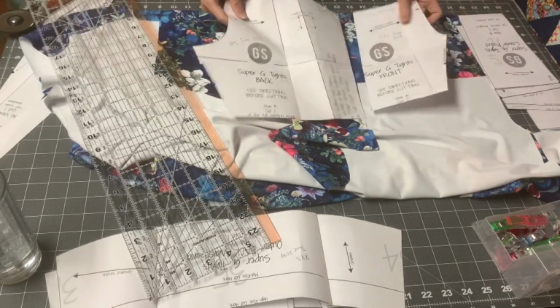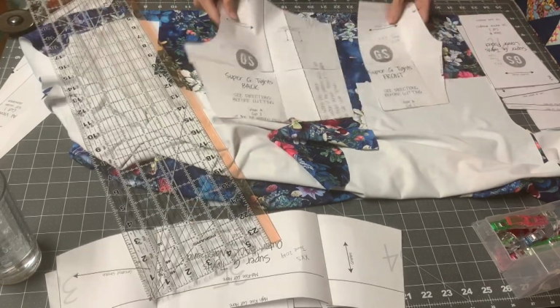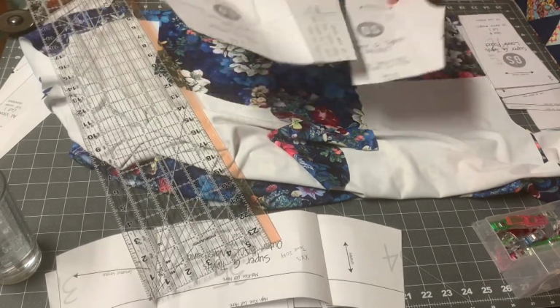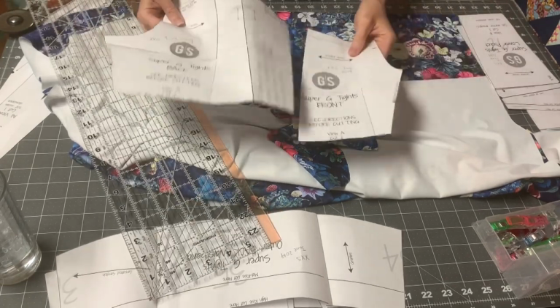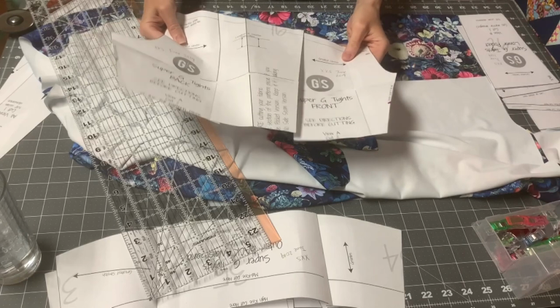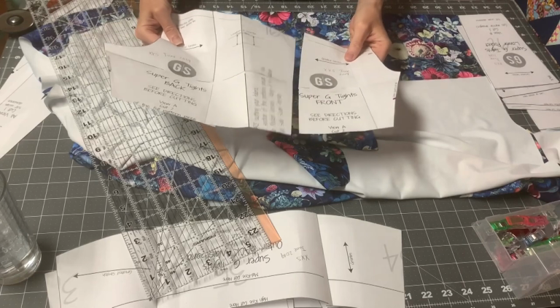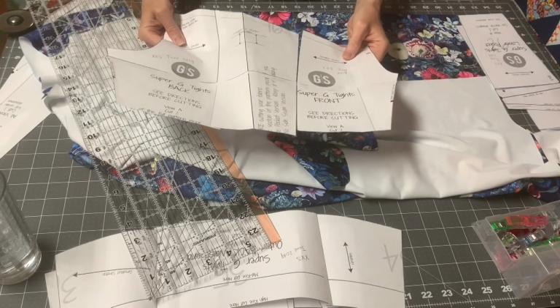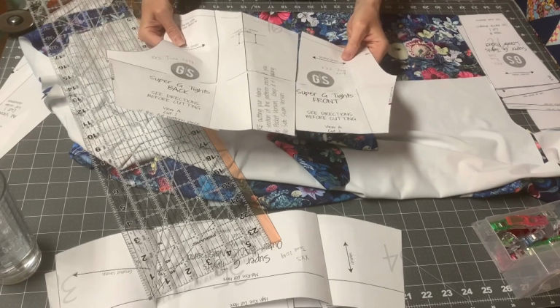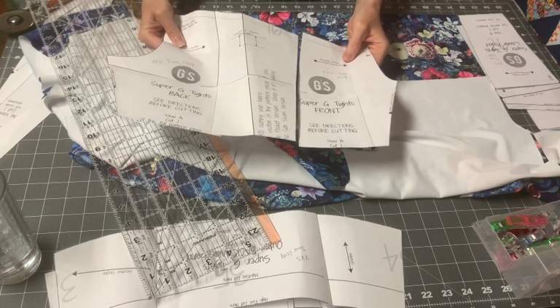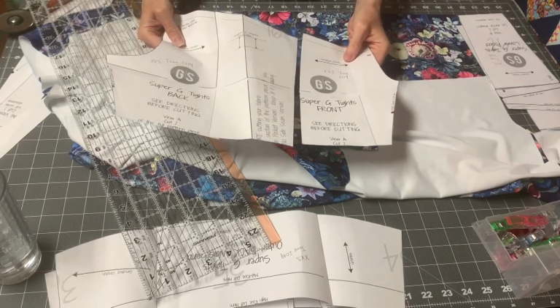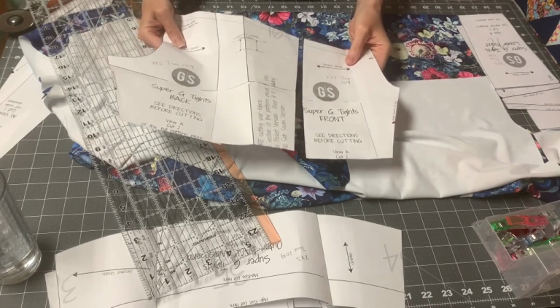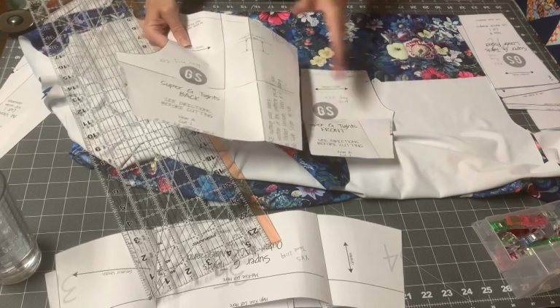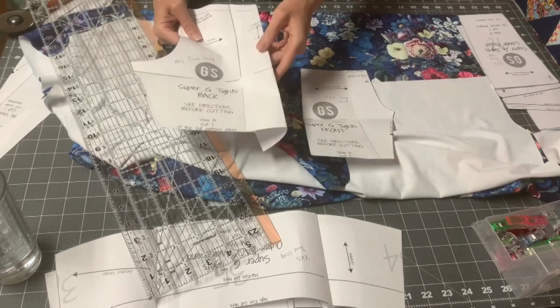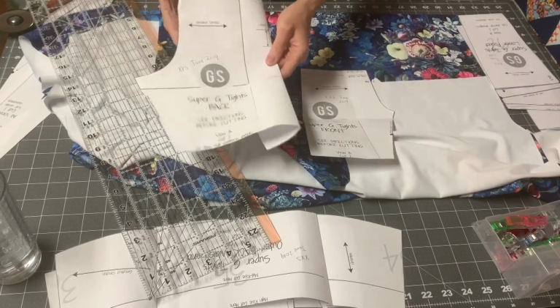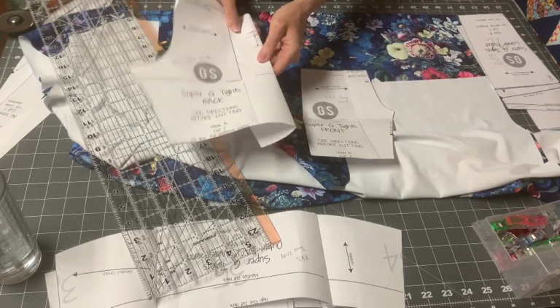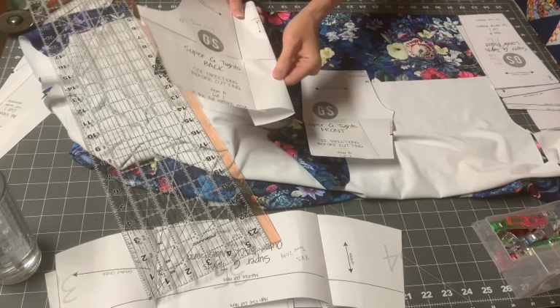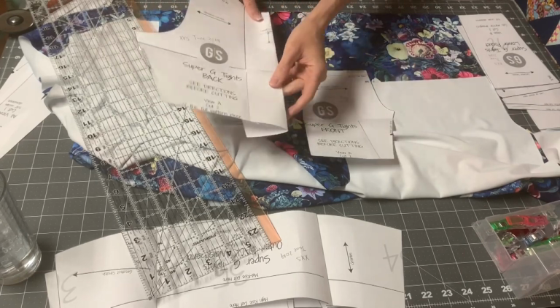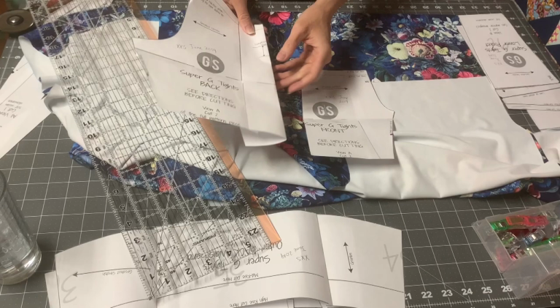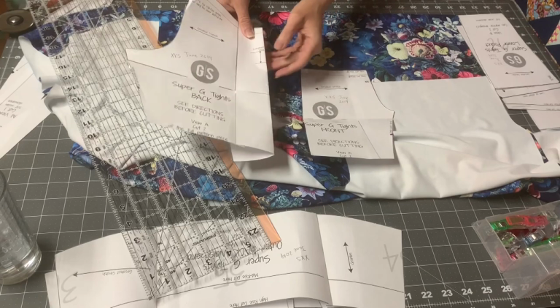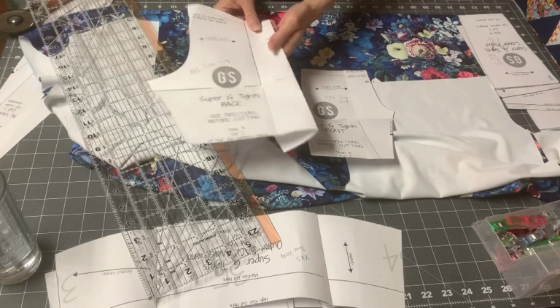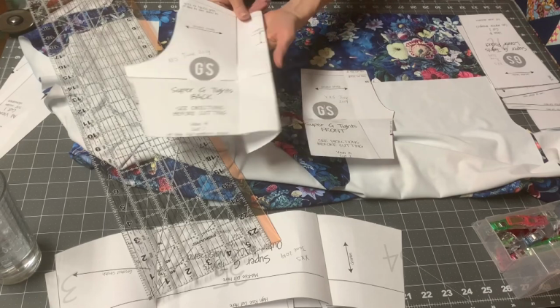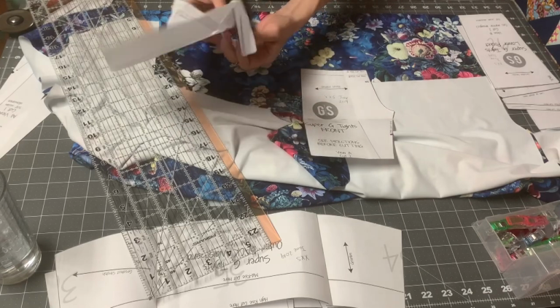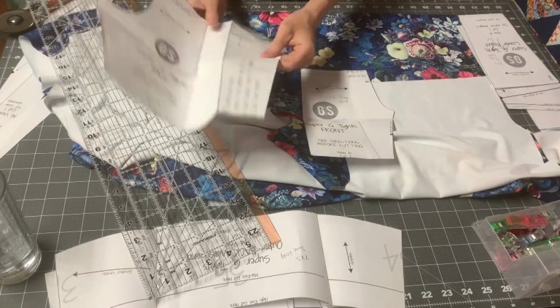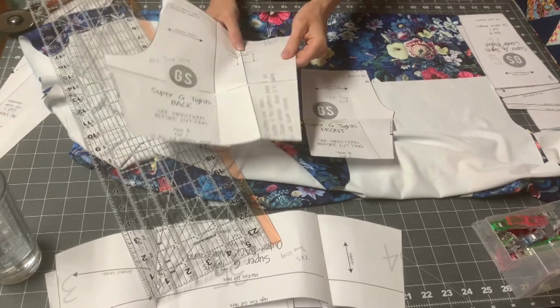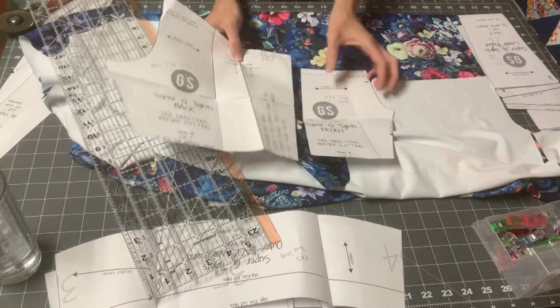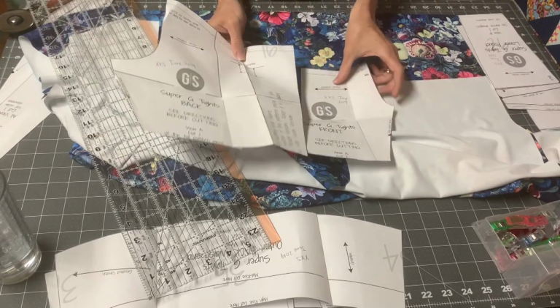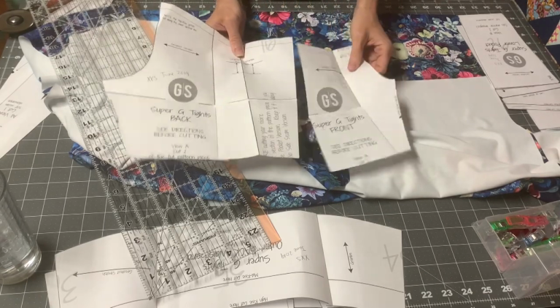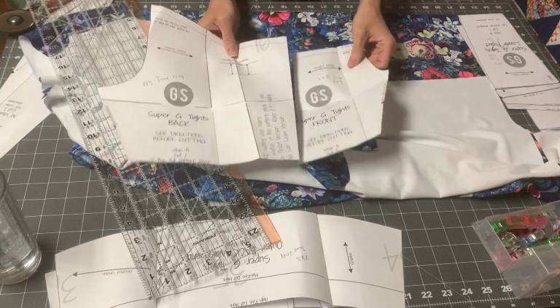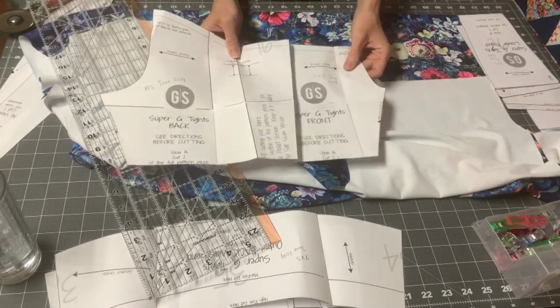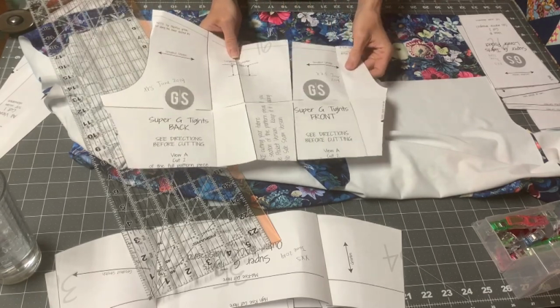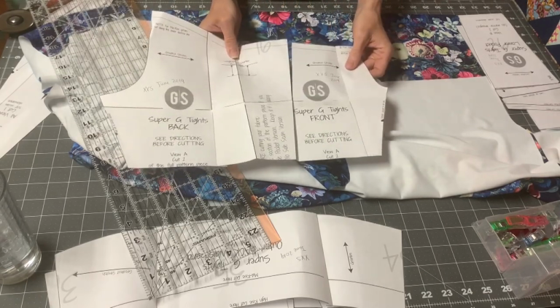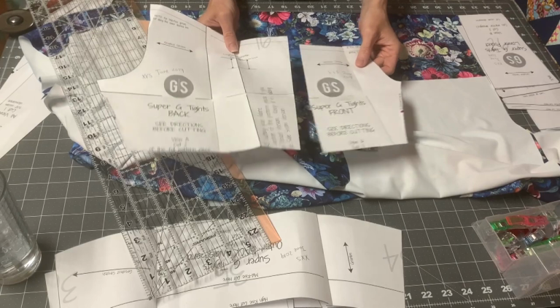If you don't want a pocket, then you just keep these attached. And if you do want a pocket, then either cut that part off or fold it back. I fold it back so that if there happens to be a time where I don't want a pocket, then I can just lay them next to each other.